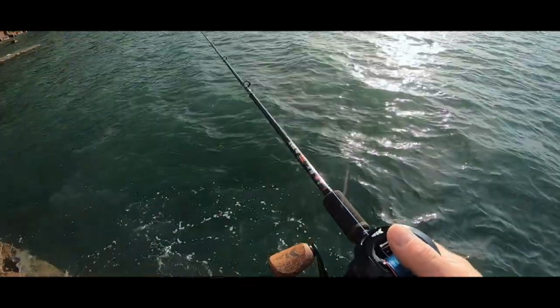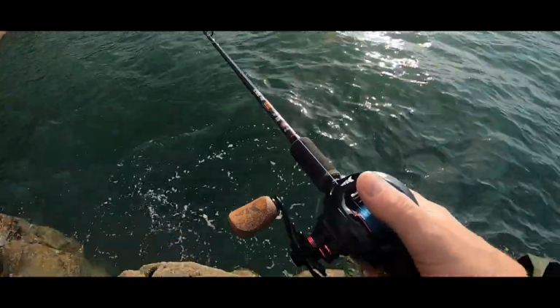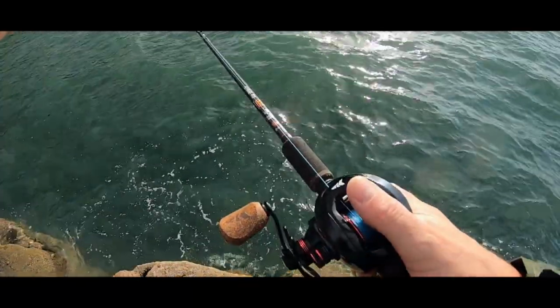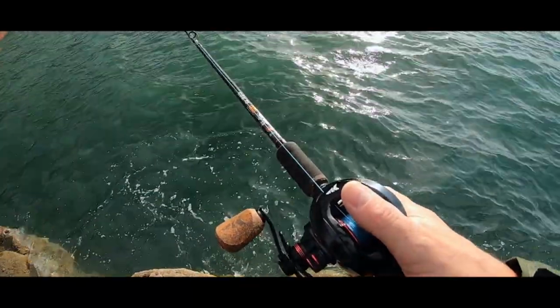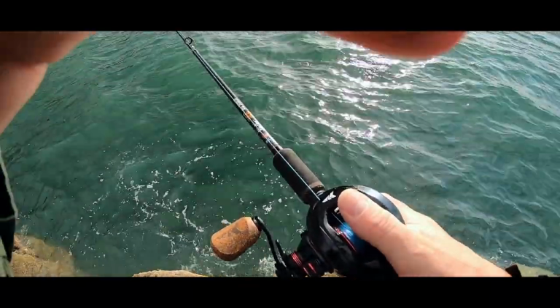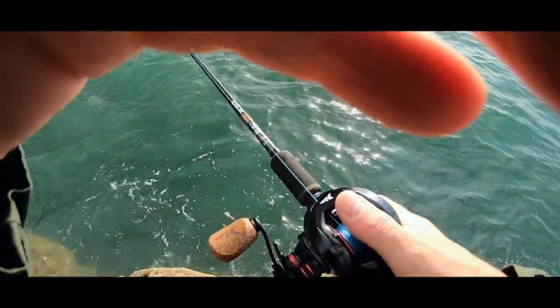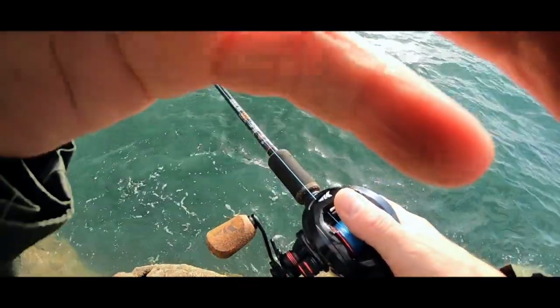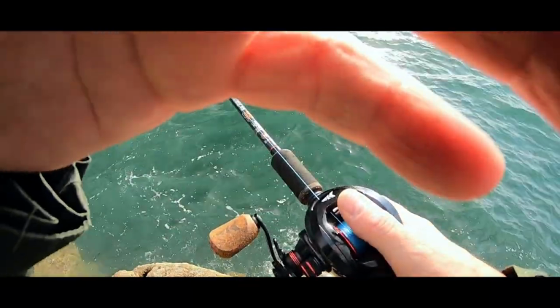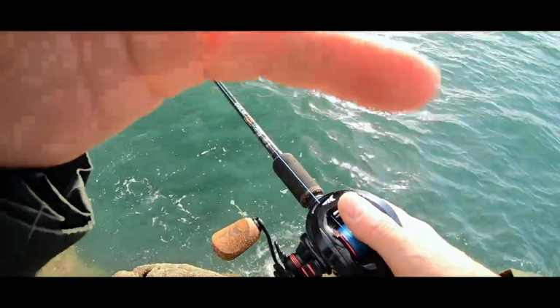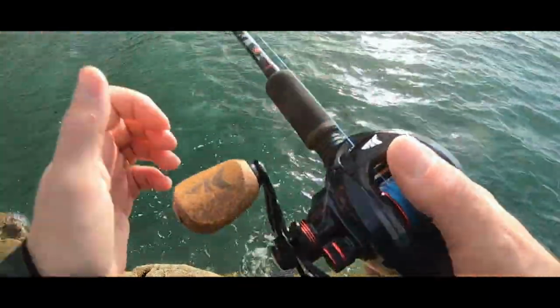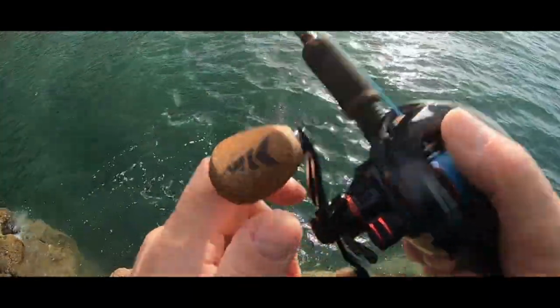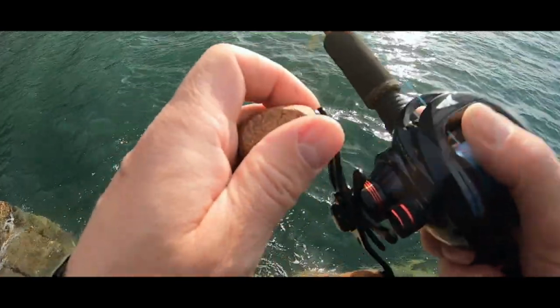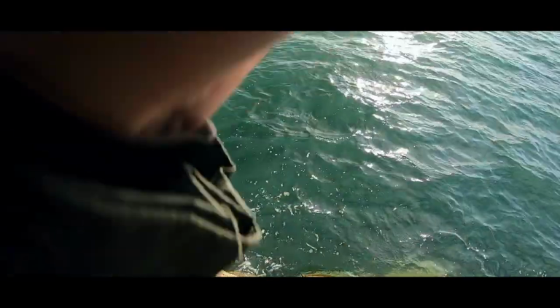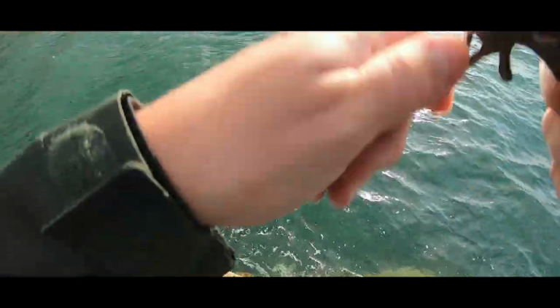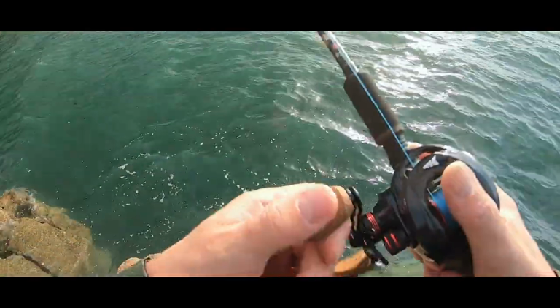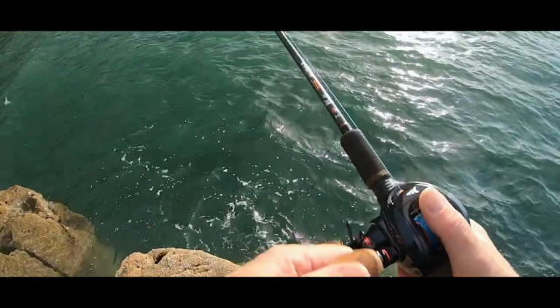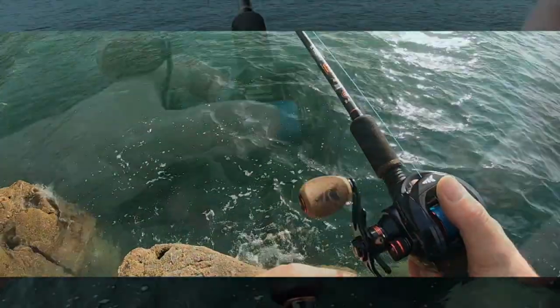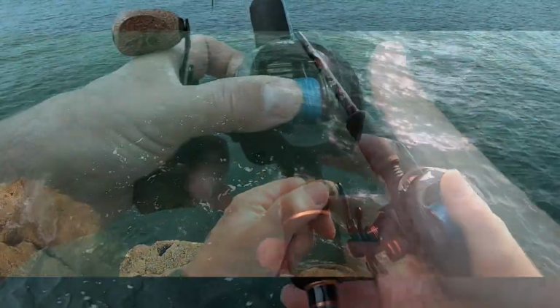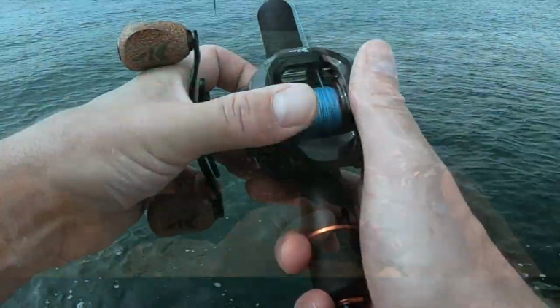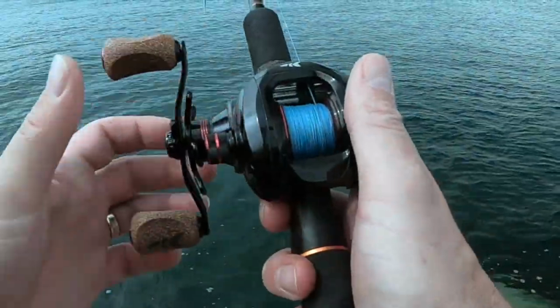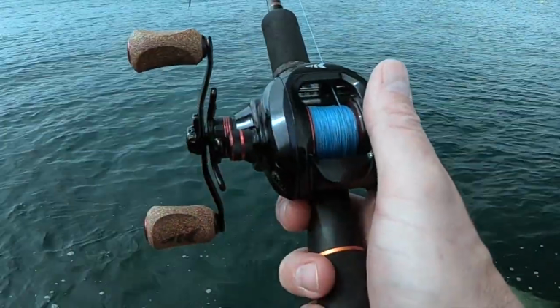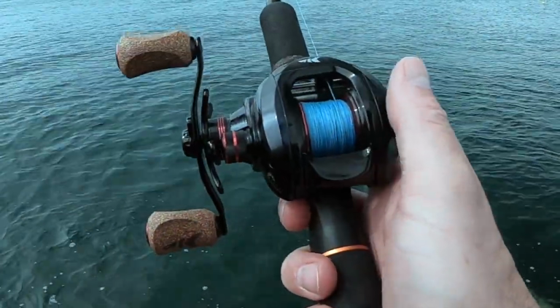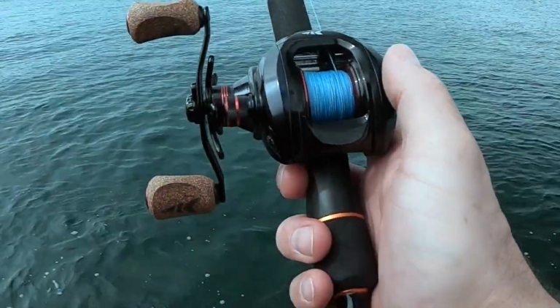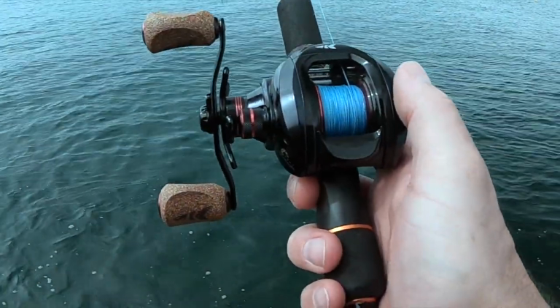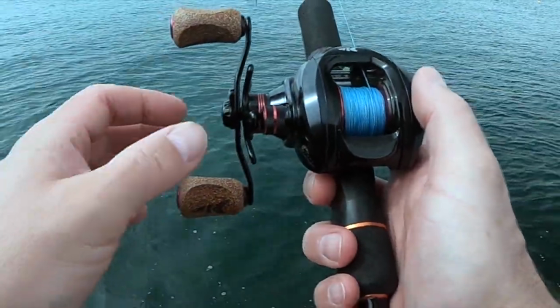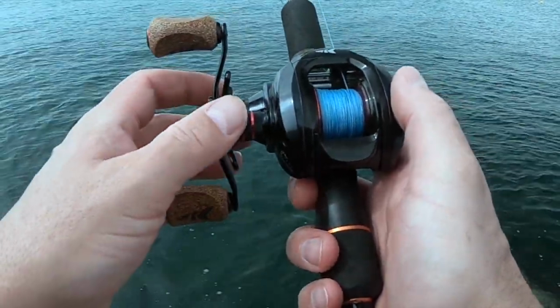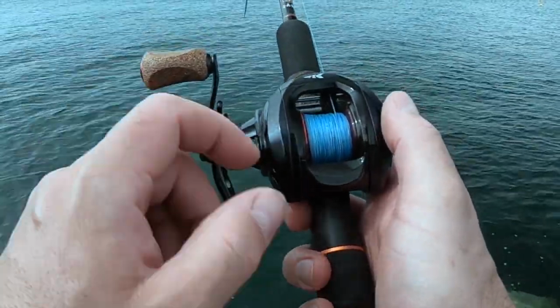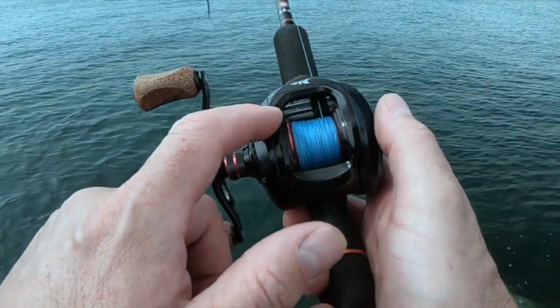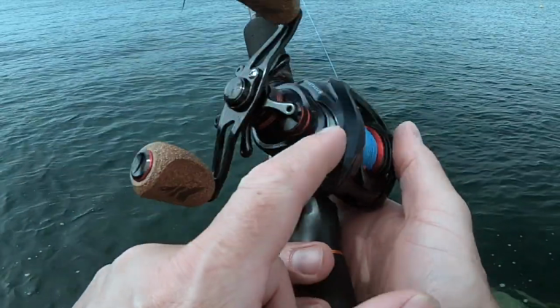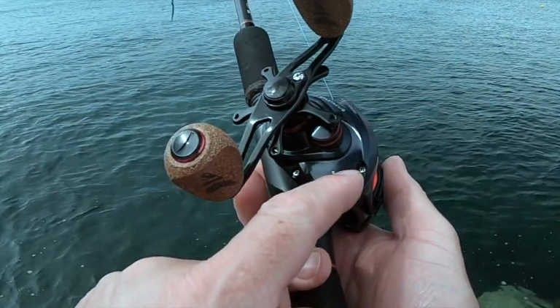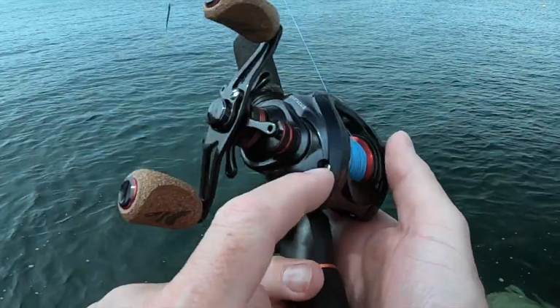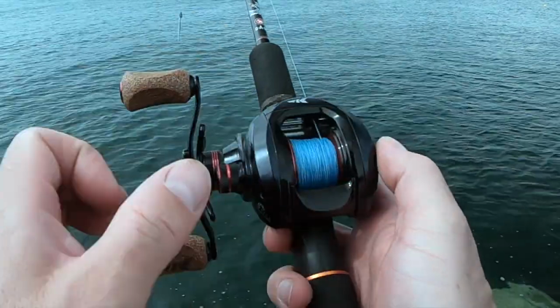It's a case of twitch, twitch, pause. Just a little chat about bait casters — this is a Kastking Spartacus Plus.